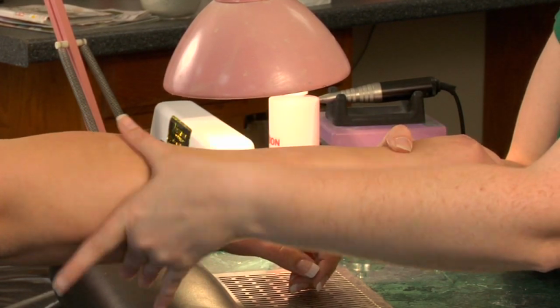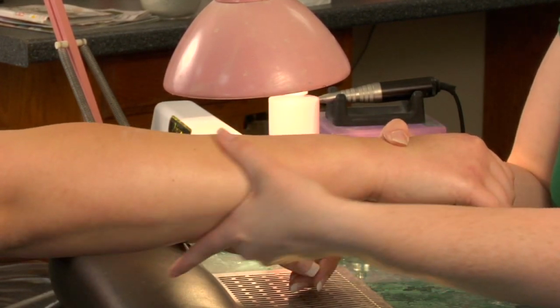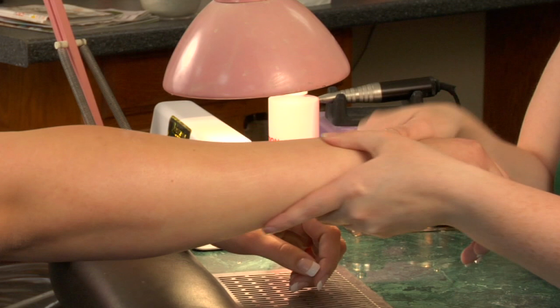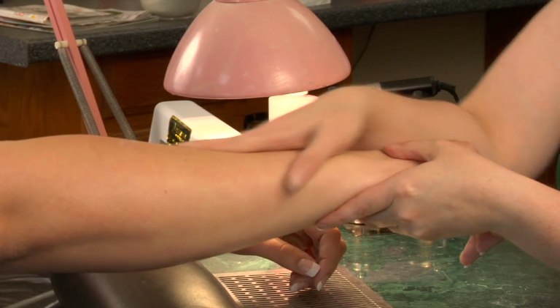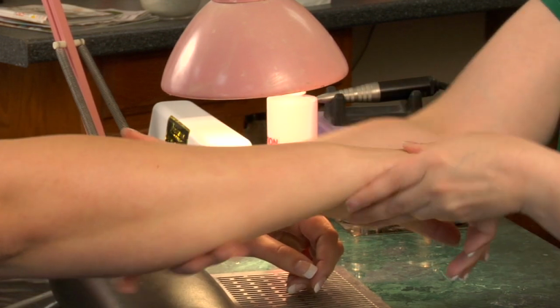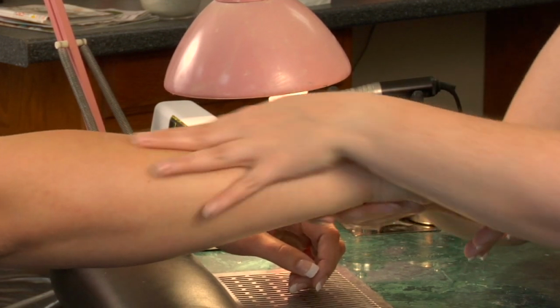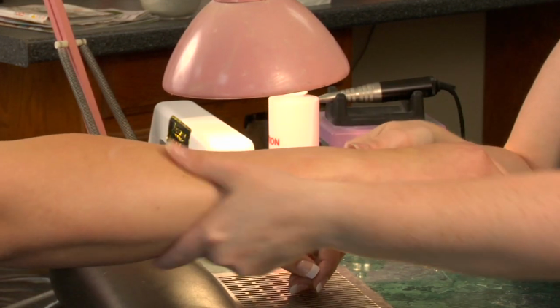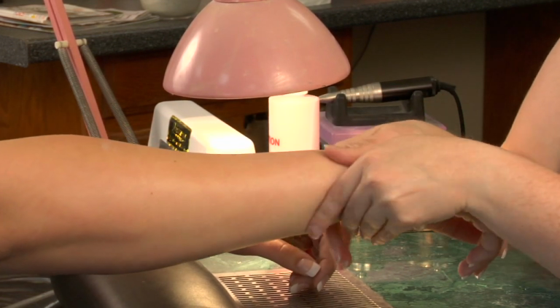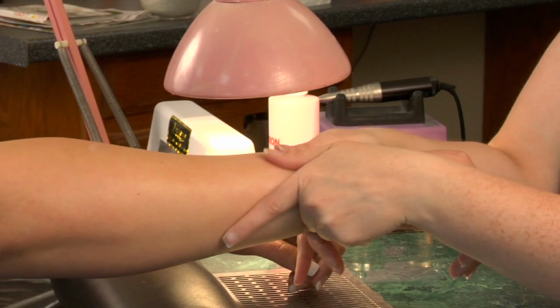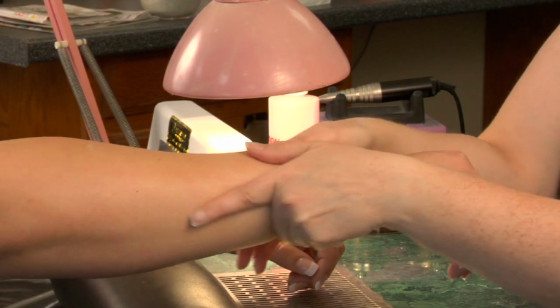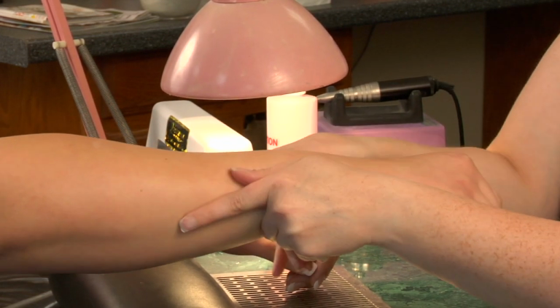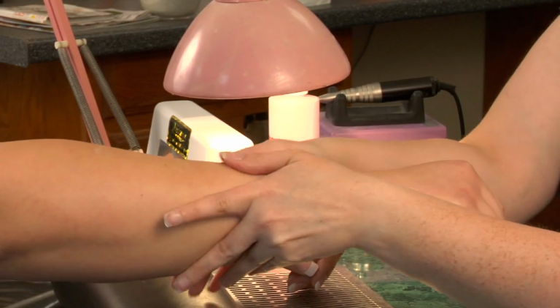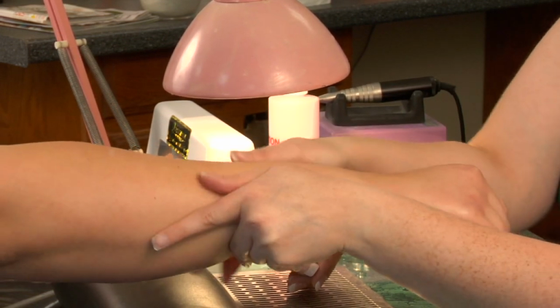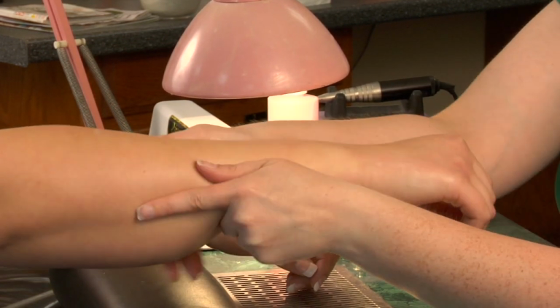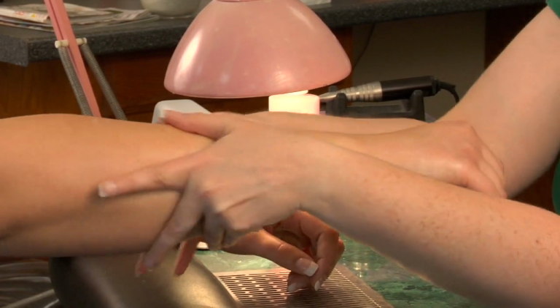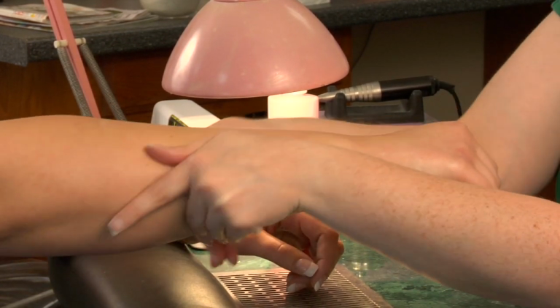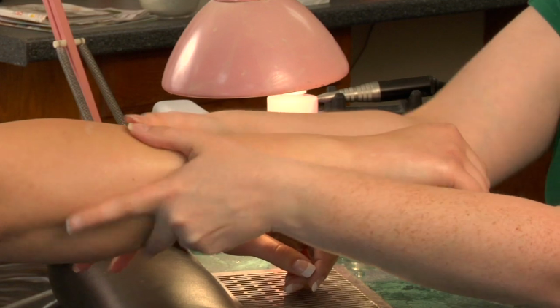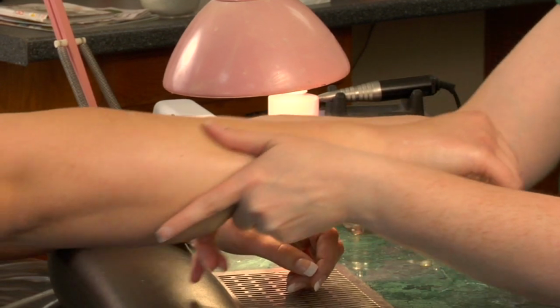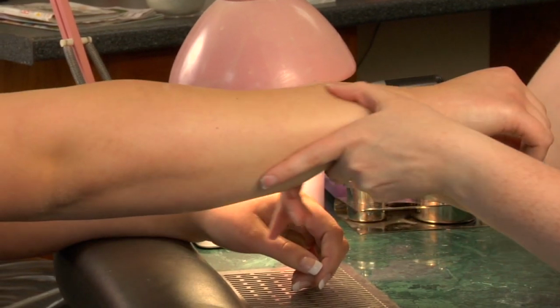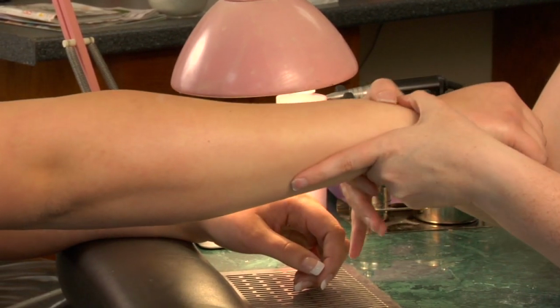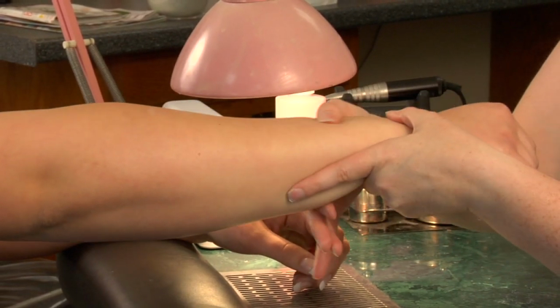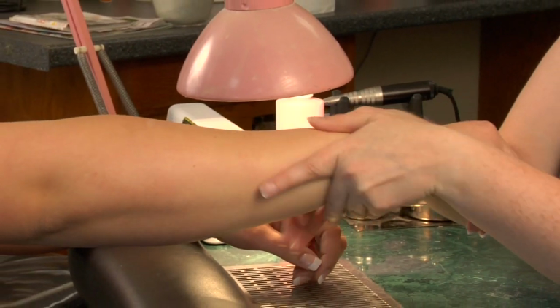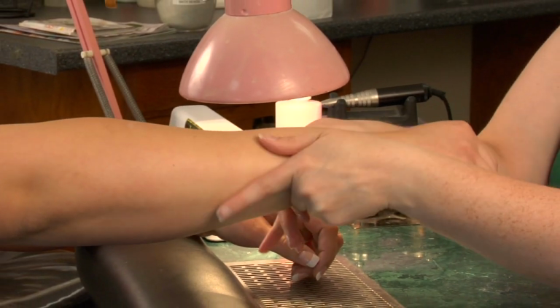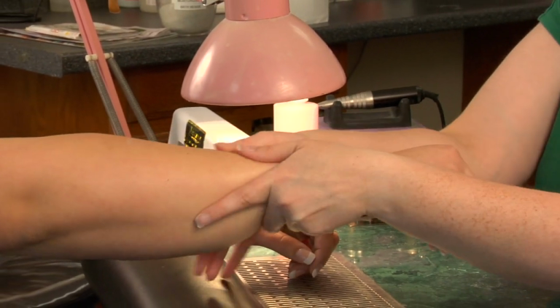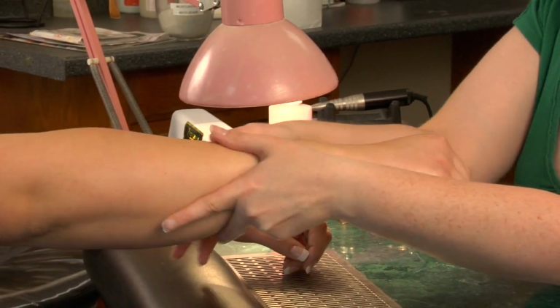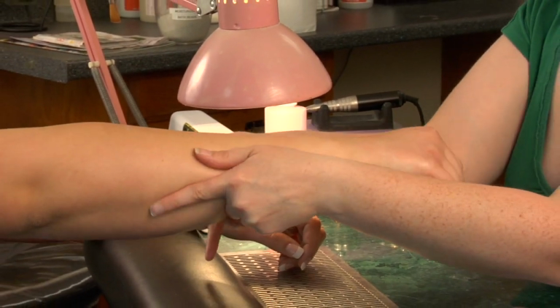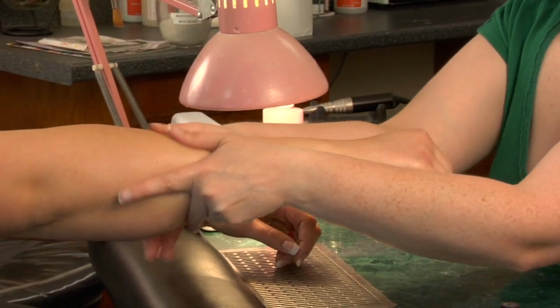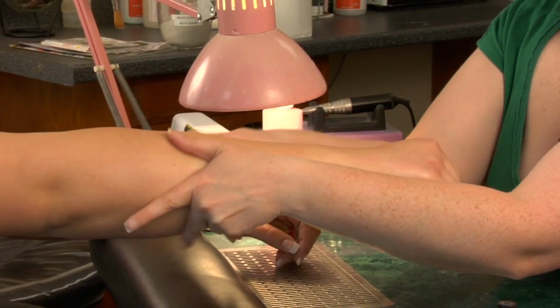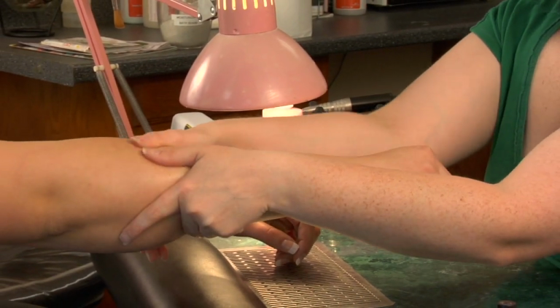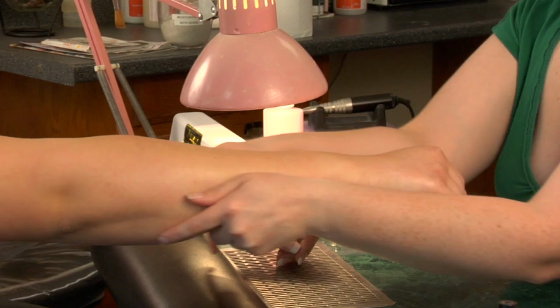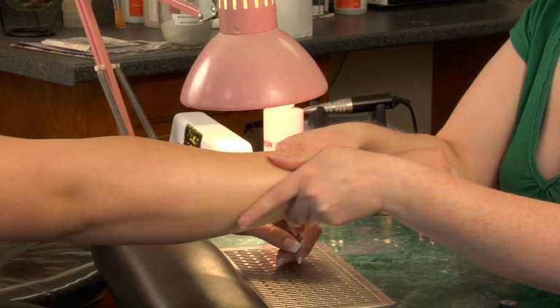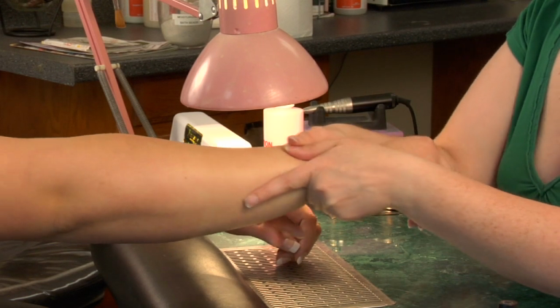Then we're going to do three rotations going up with both. The reason you're doing this is to kind of break the muscles up and just stretch them out — give them a nice good stretch.